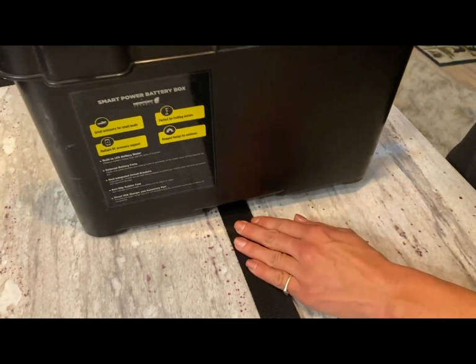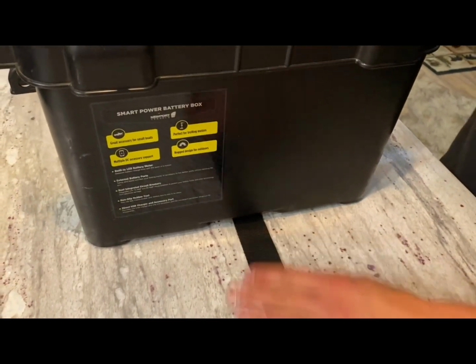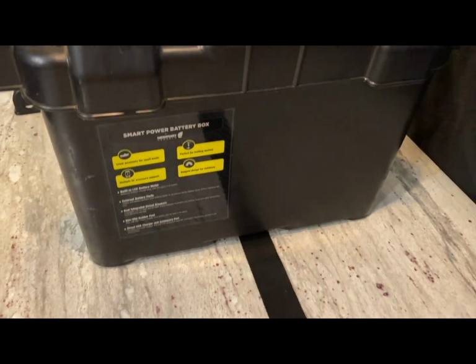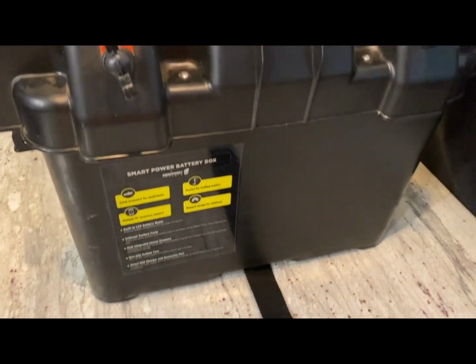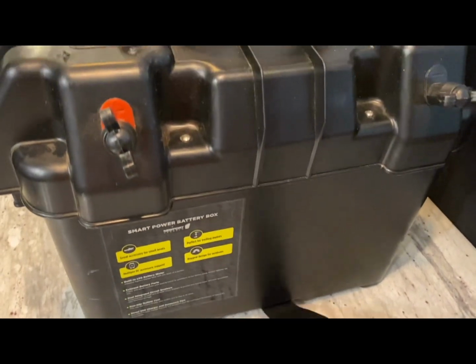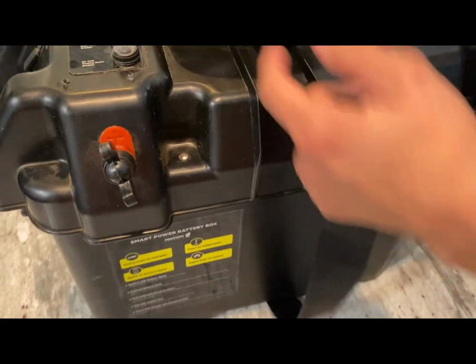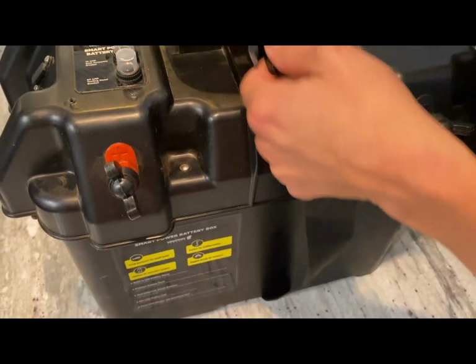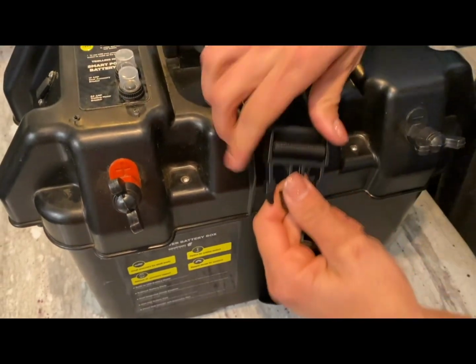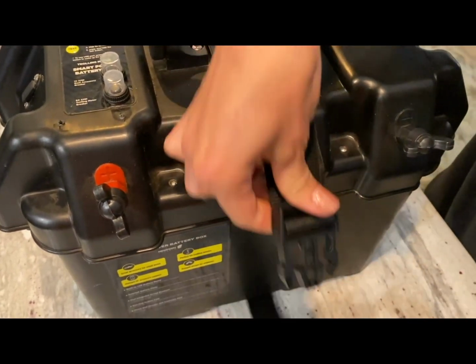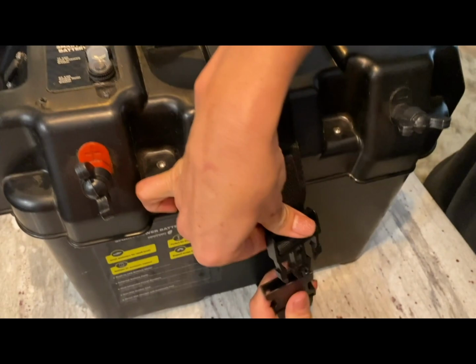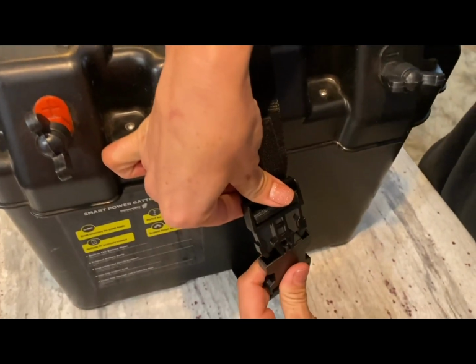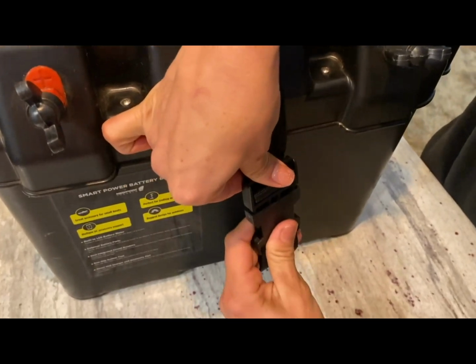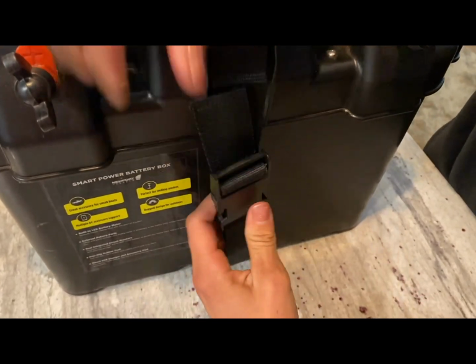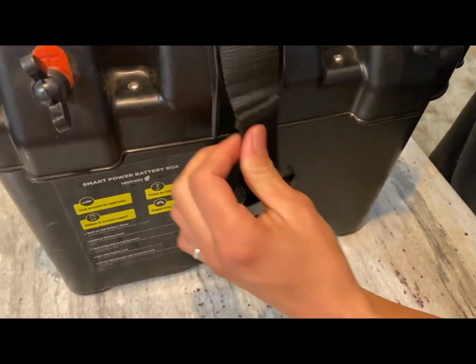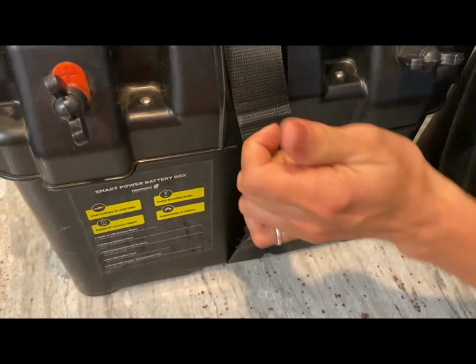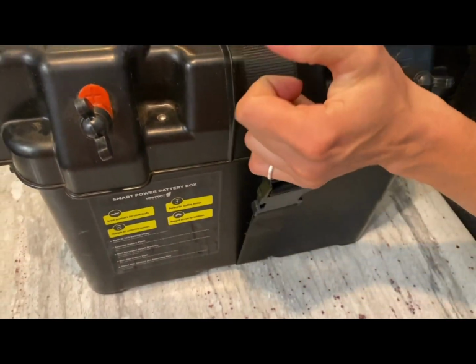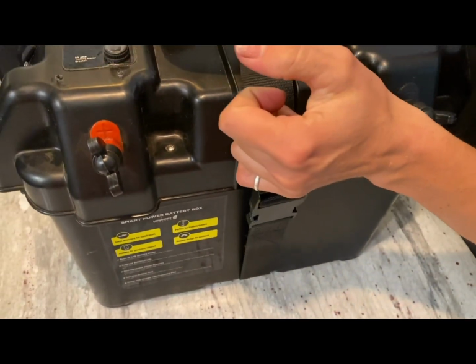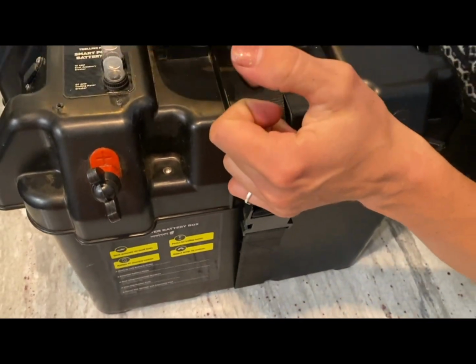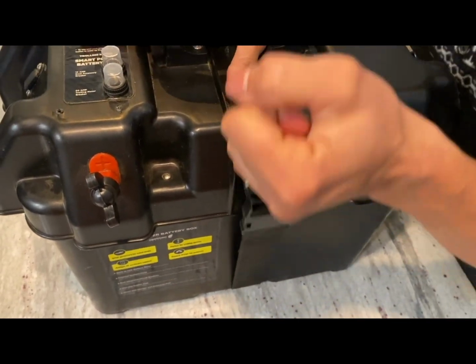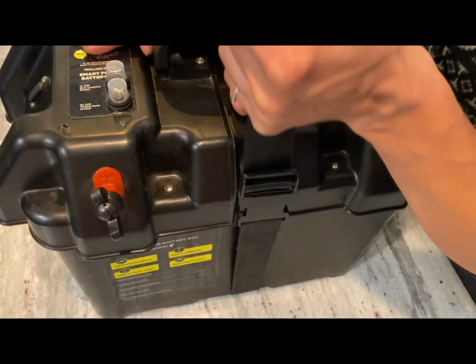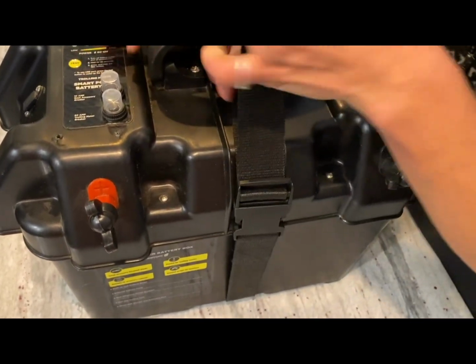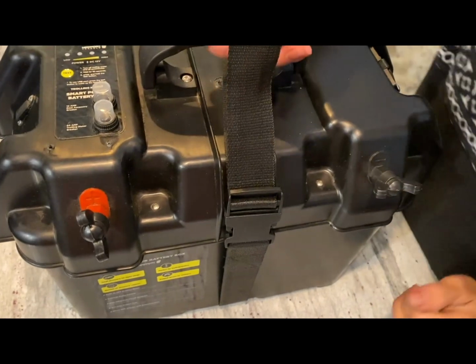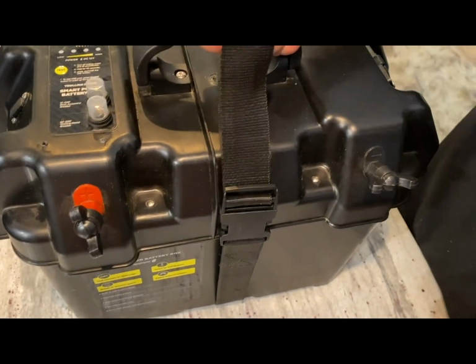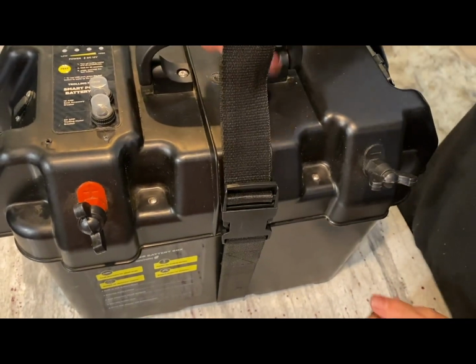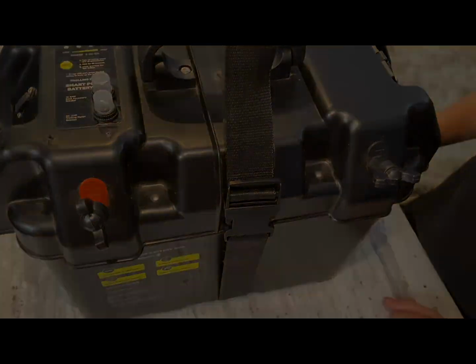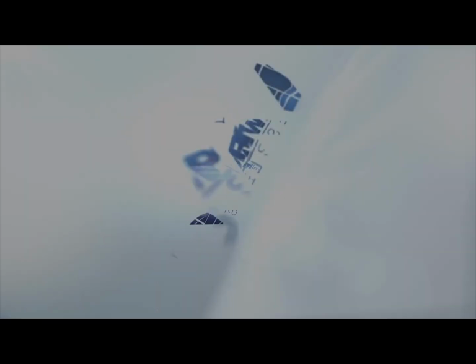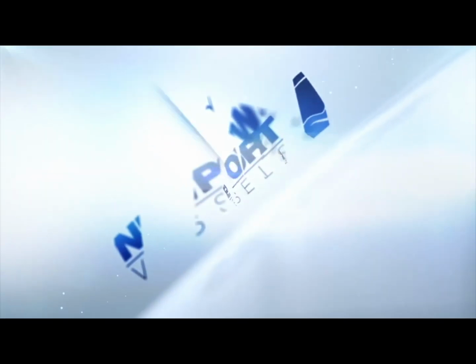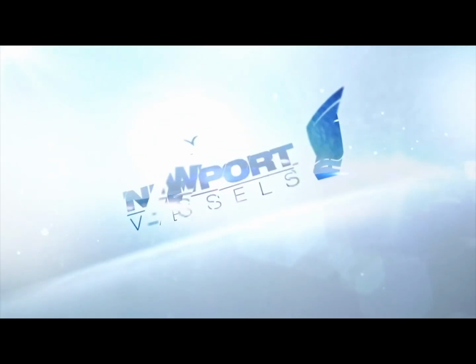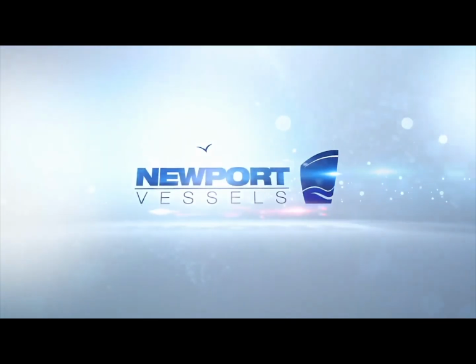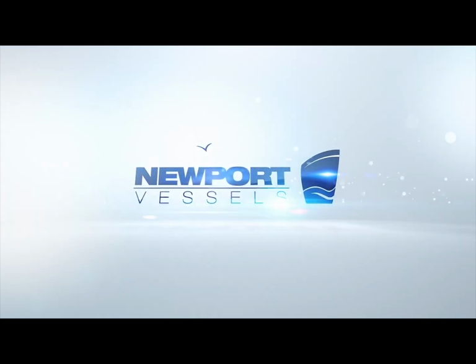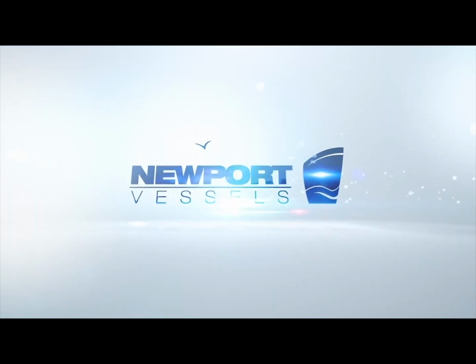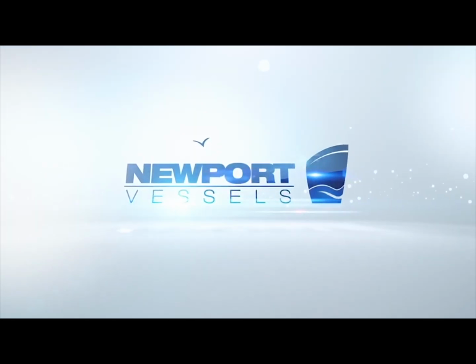Lastly, use the provided fastening strap and wrap it around the bottom of the box, then pull and fasten it securely. This completes the installation of a 12 volt battery into the smart battery box.